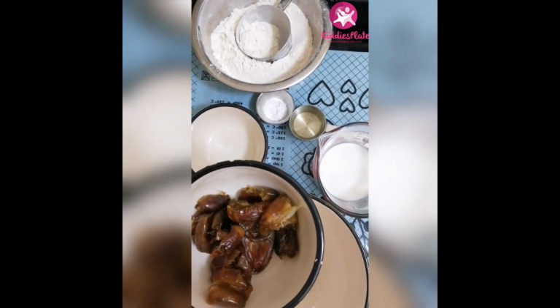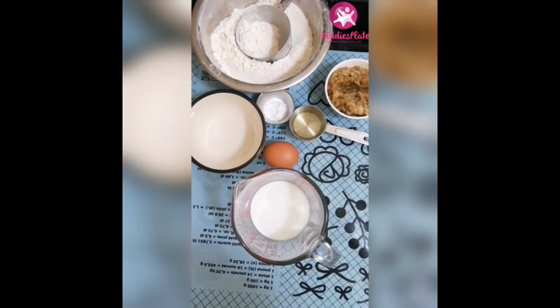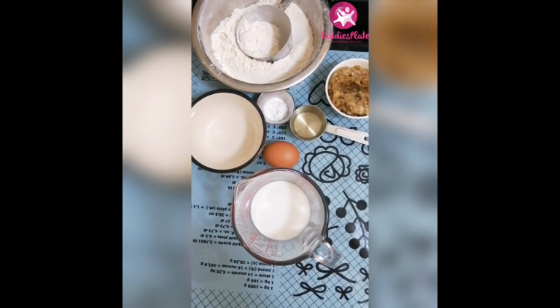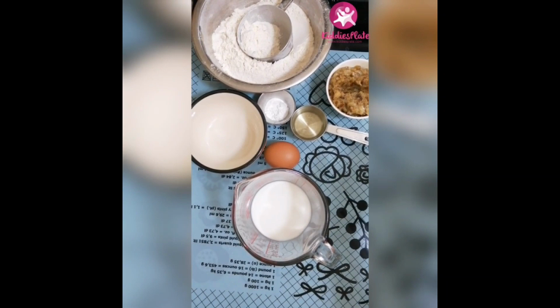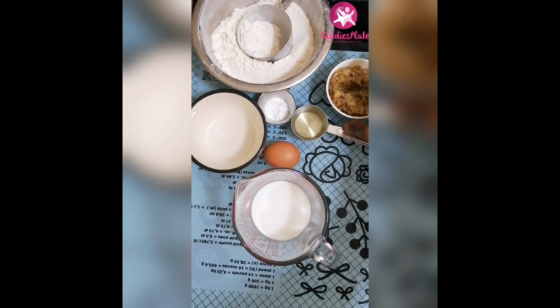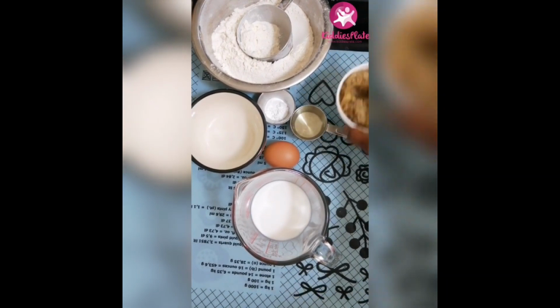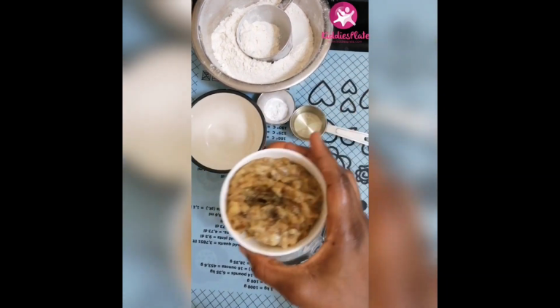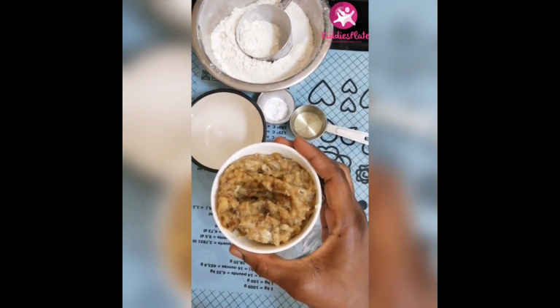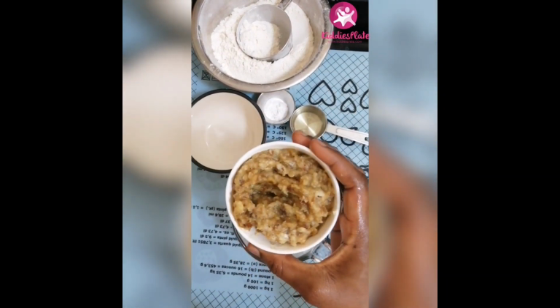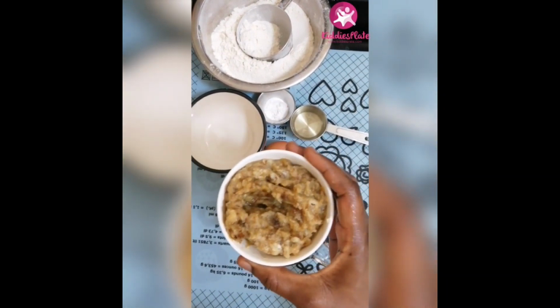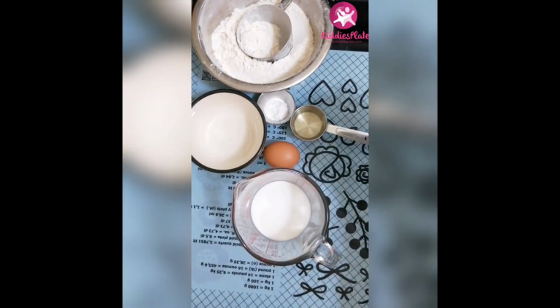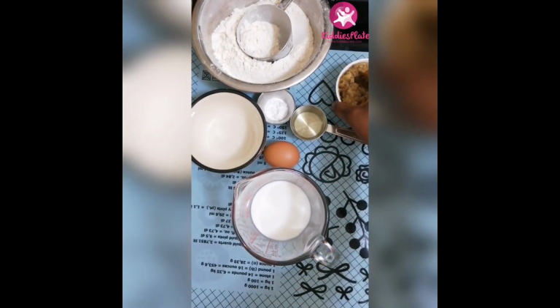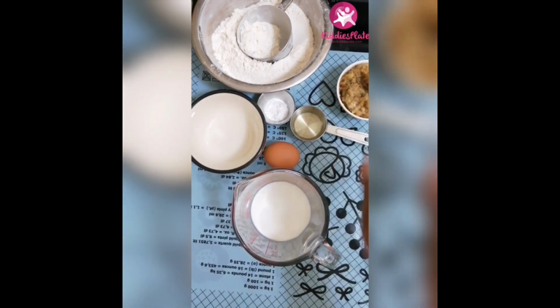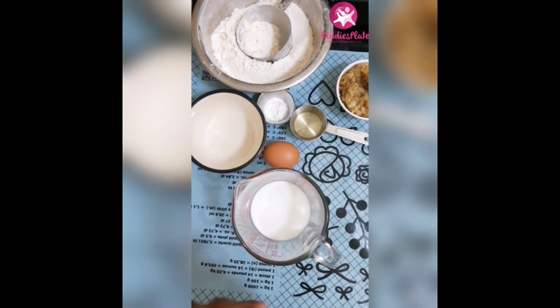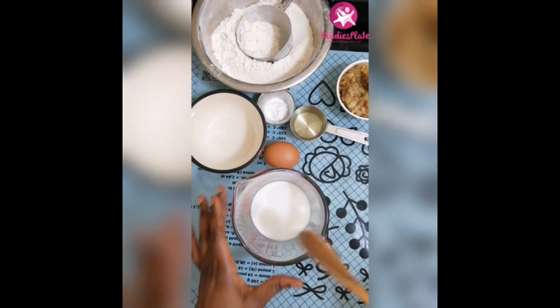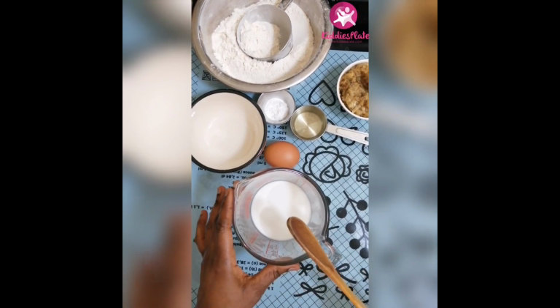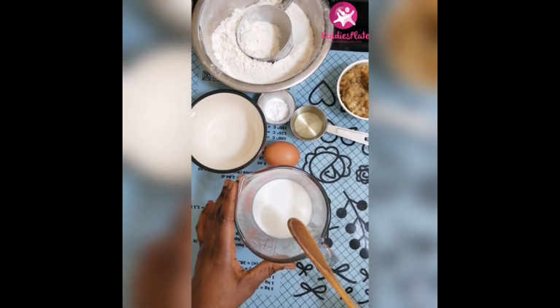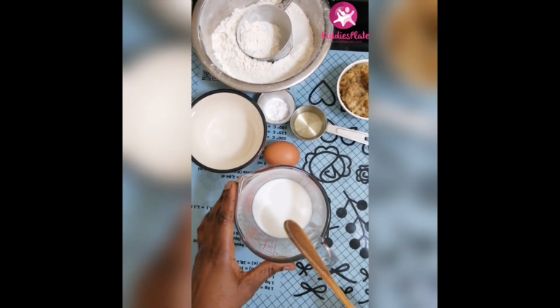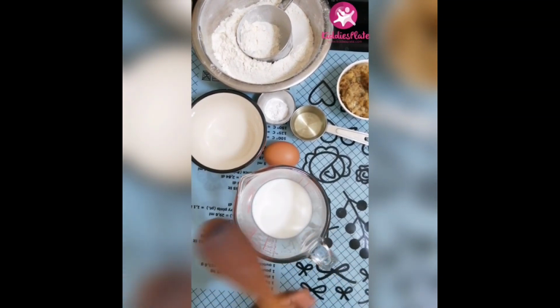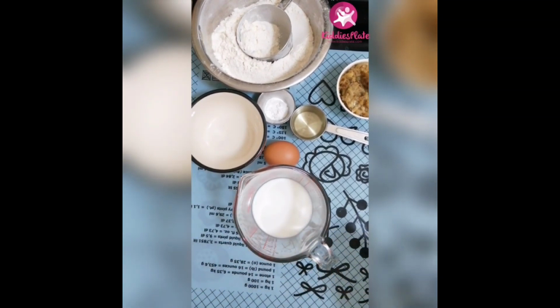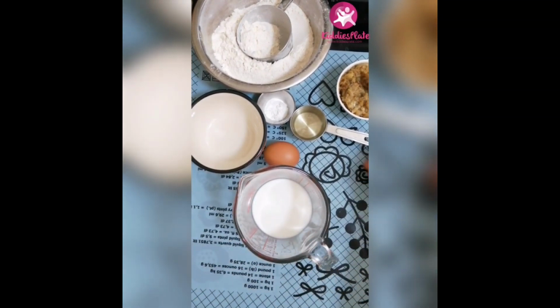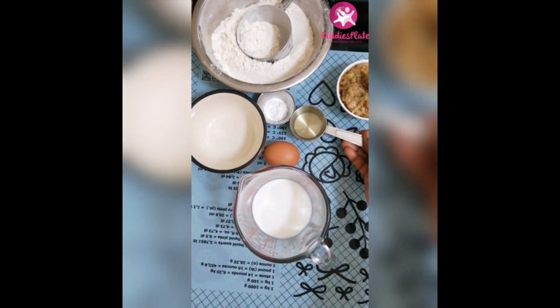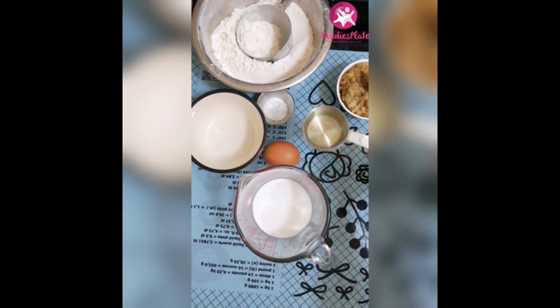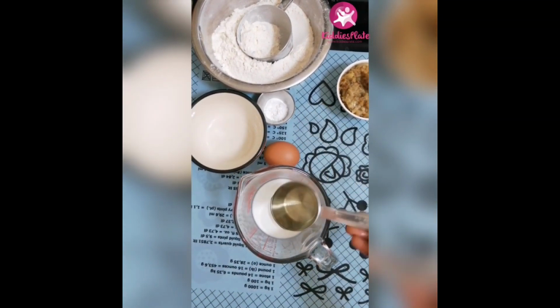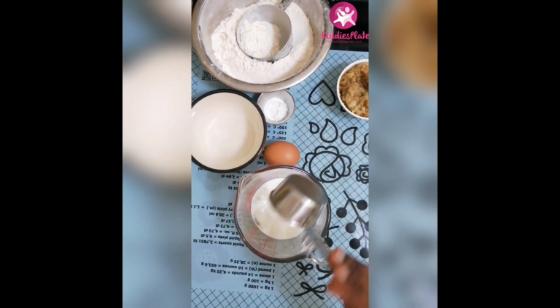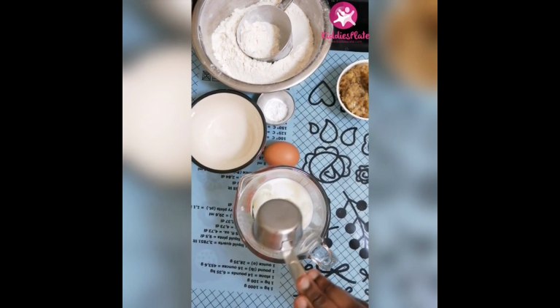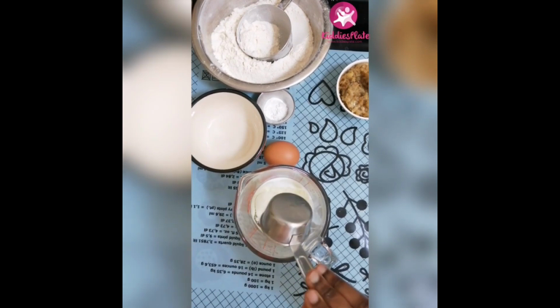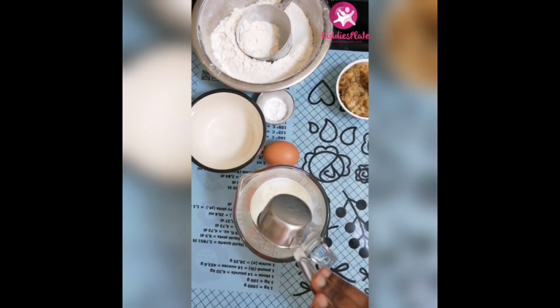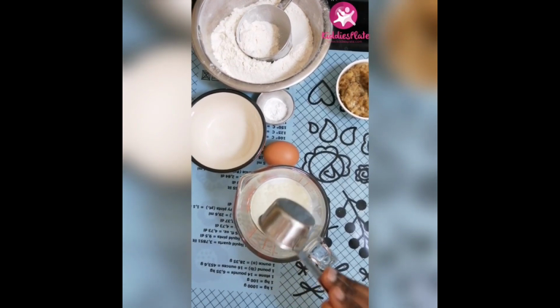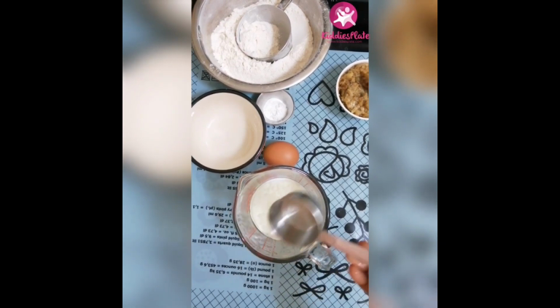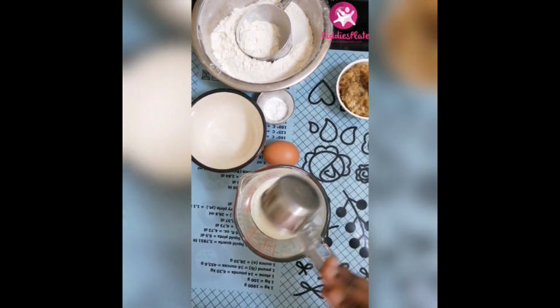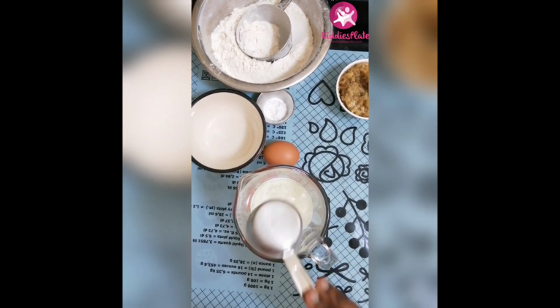Let's go blend the dates. So now I have my dates — I make them into a puree. That's what I do anytime I'm using dates to bake.